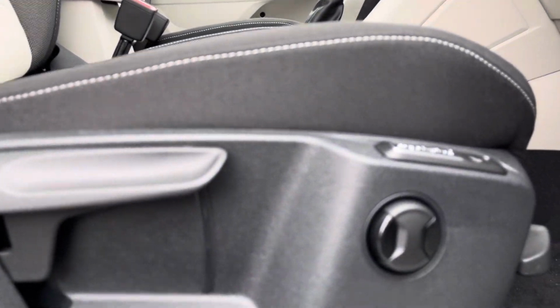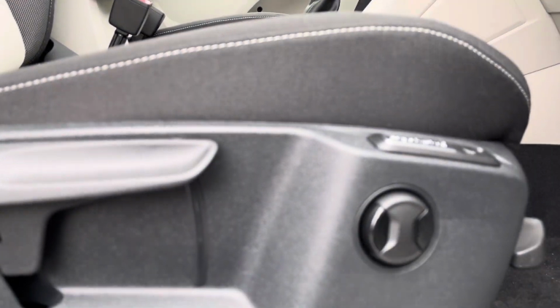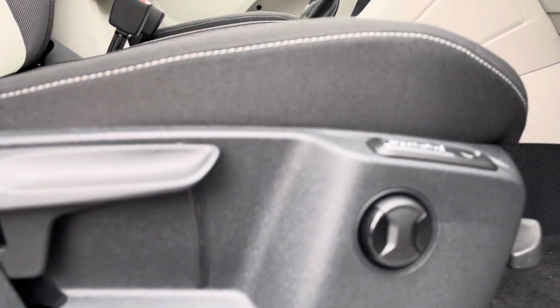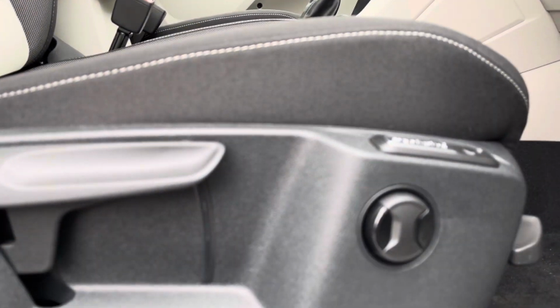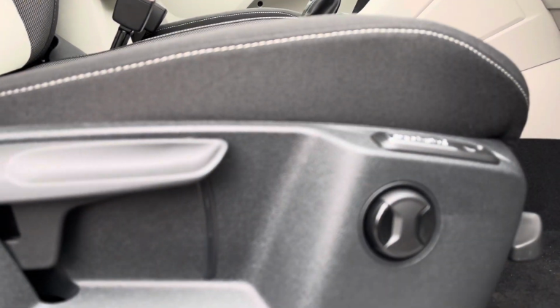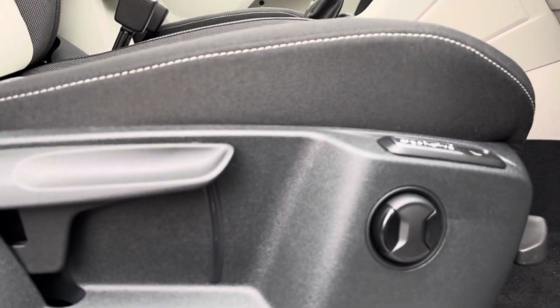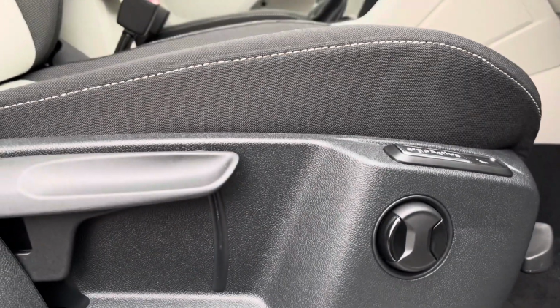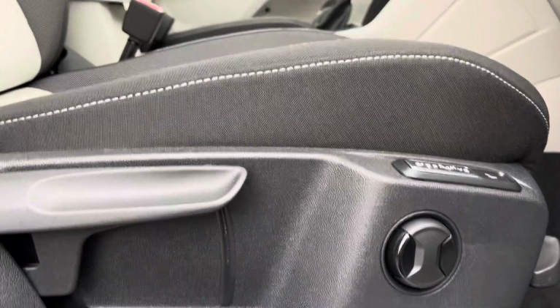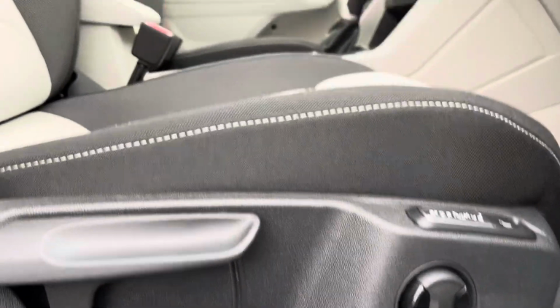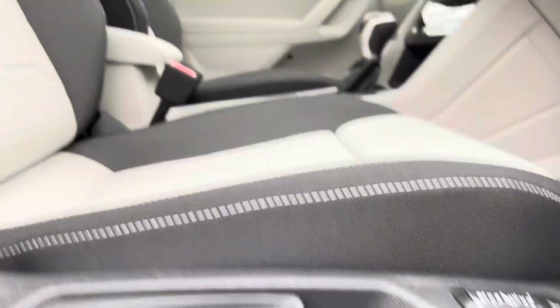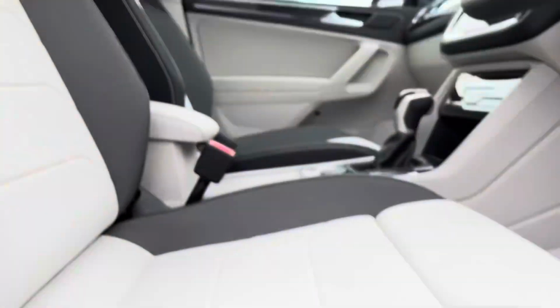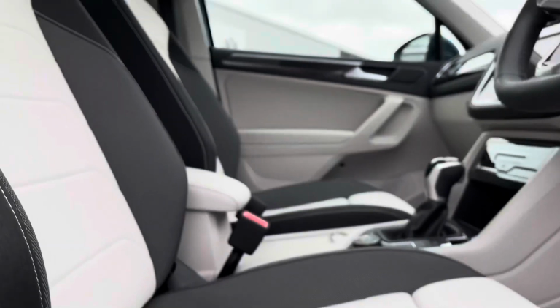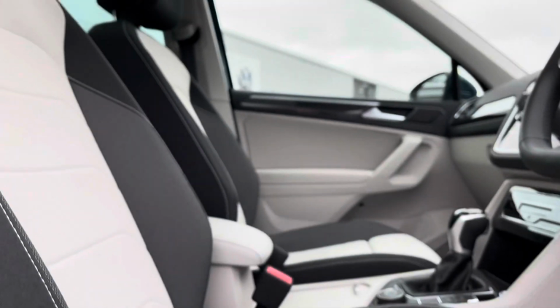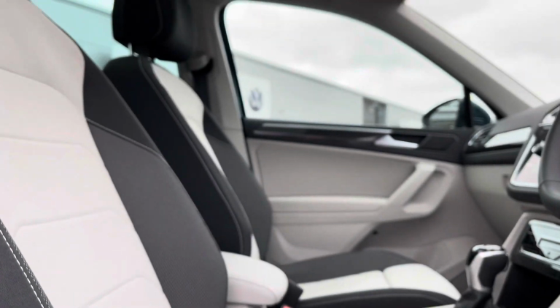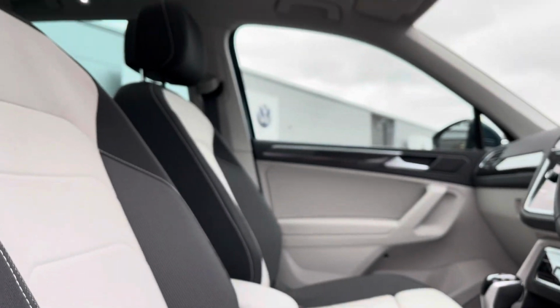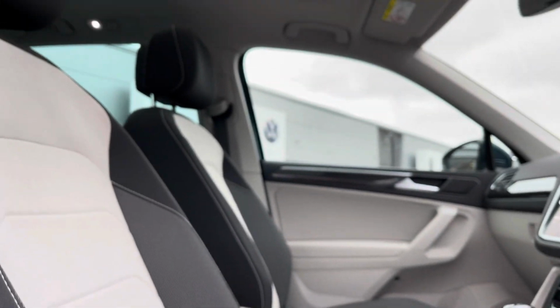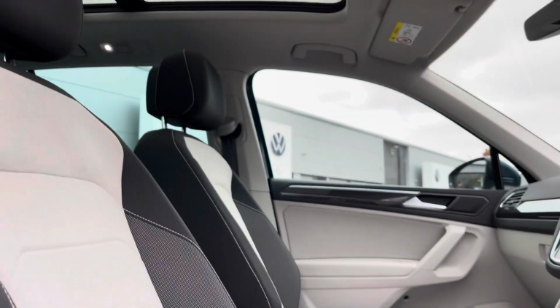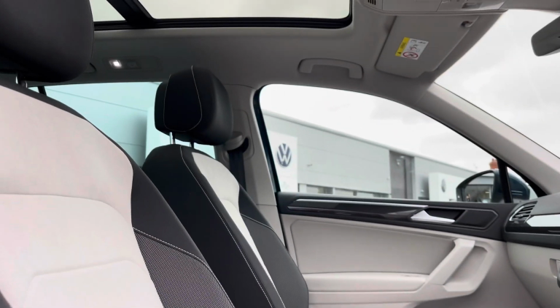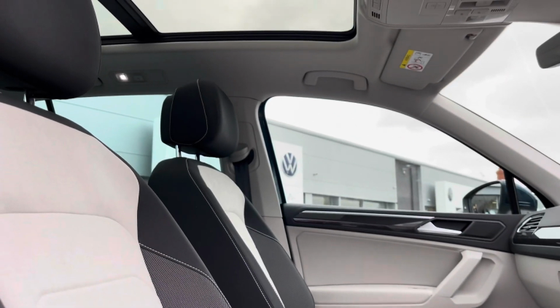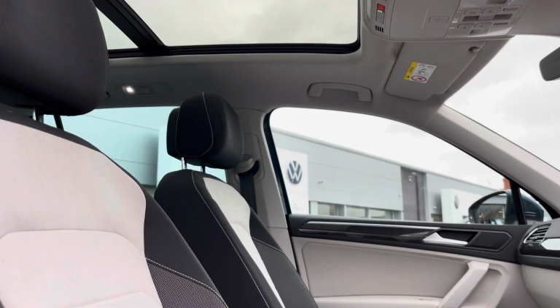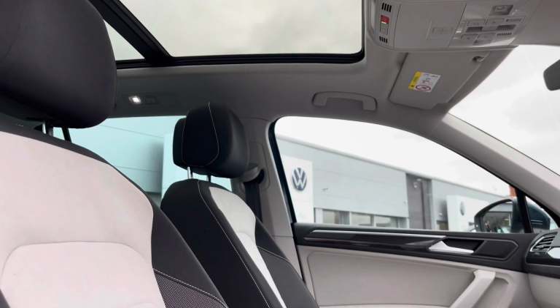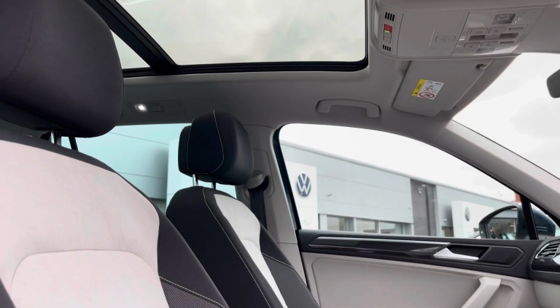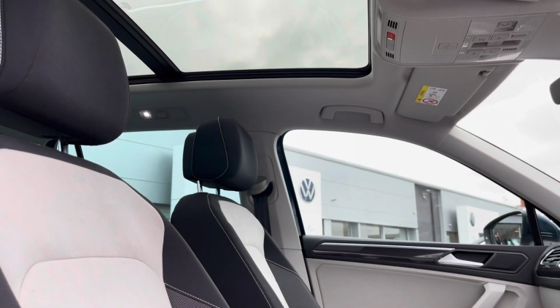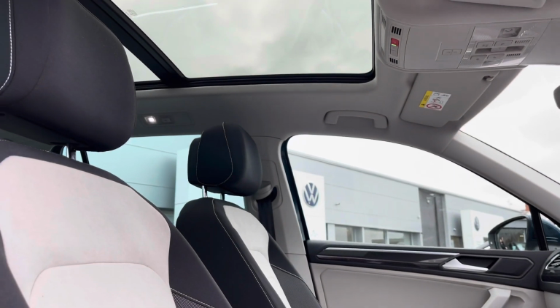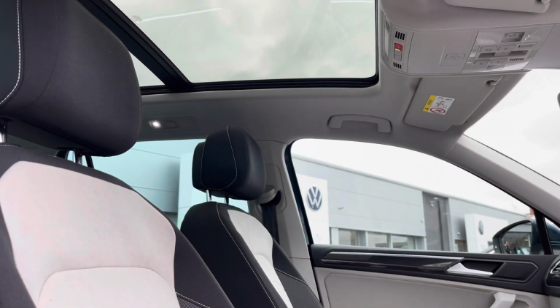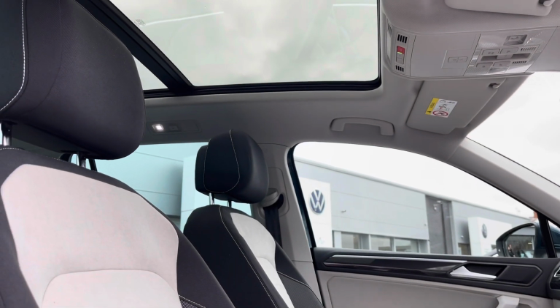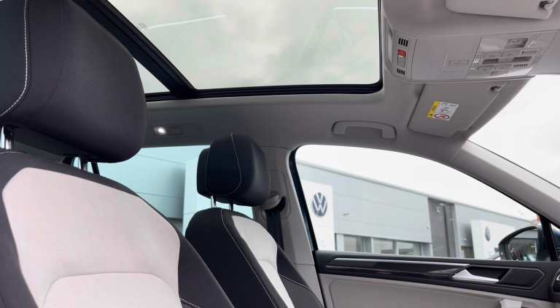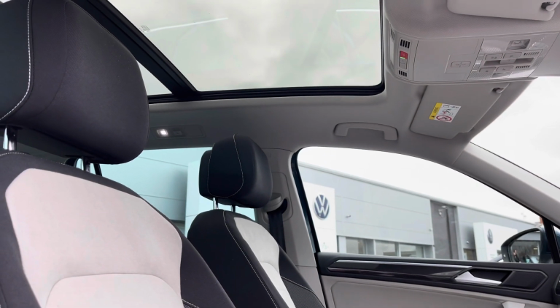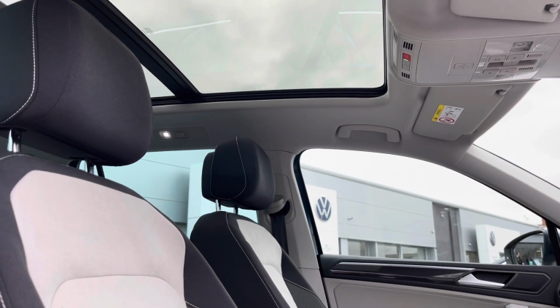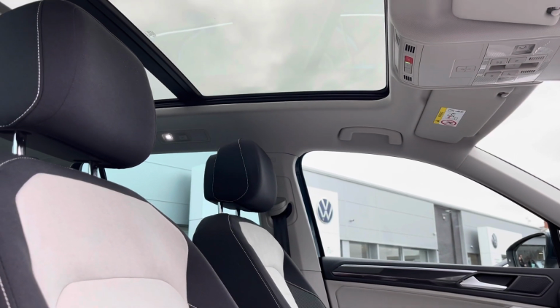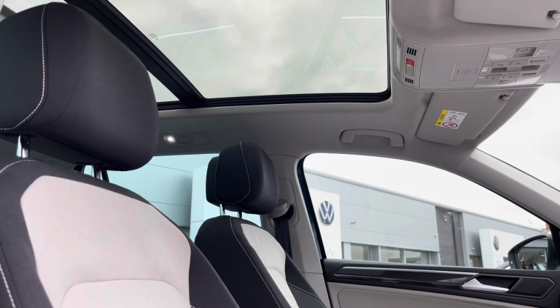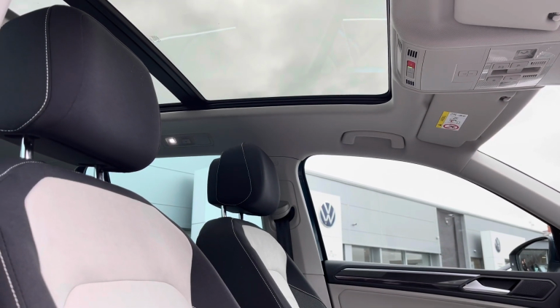Another brilliant feature on this car also includes your panoramic sunroof, which really brightens up the interior and will enhance your experience even further.